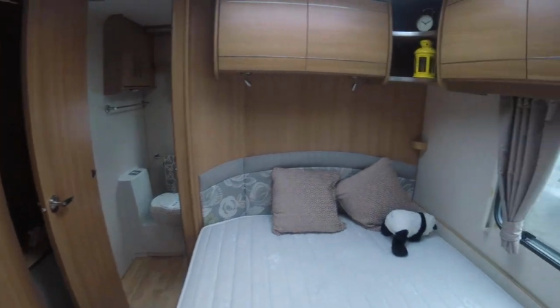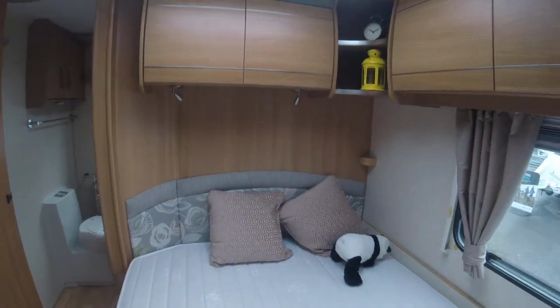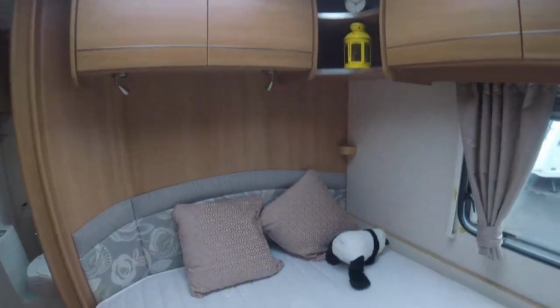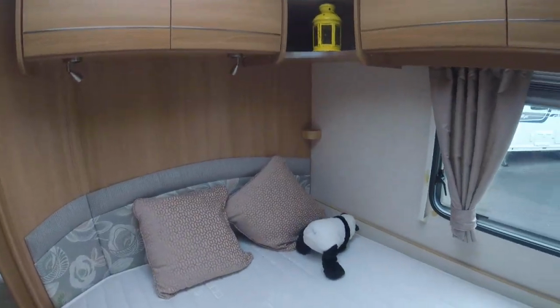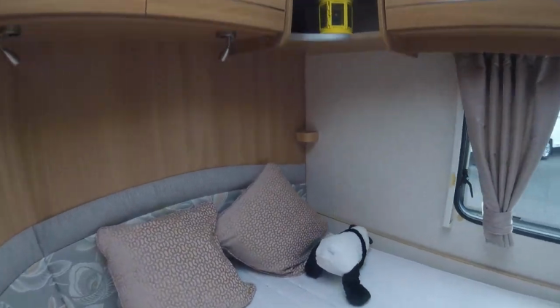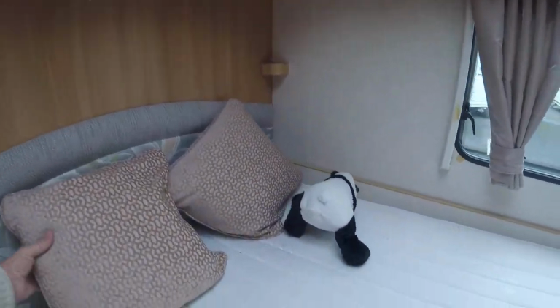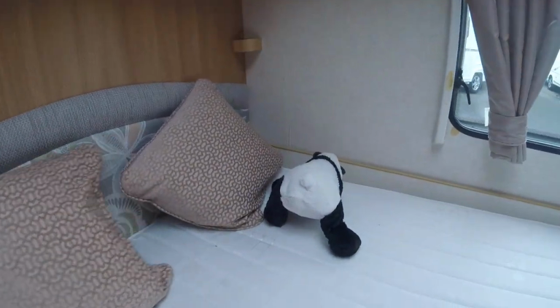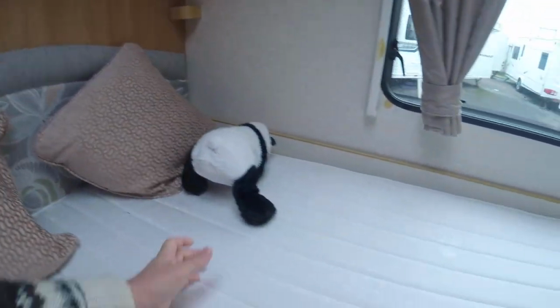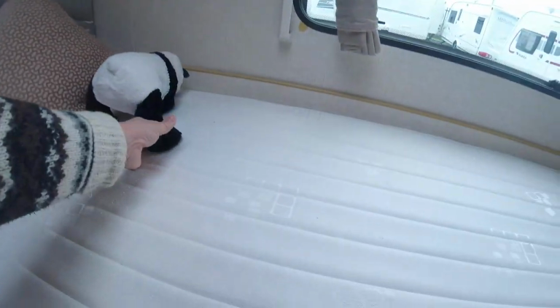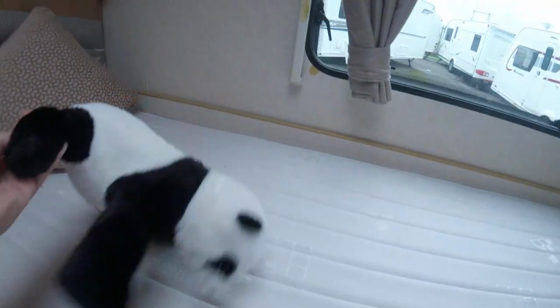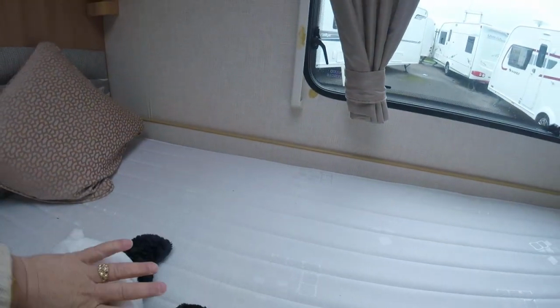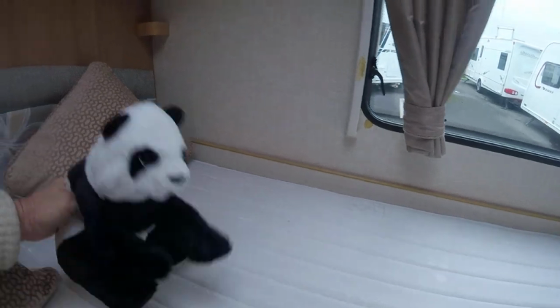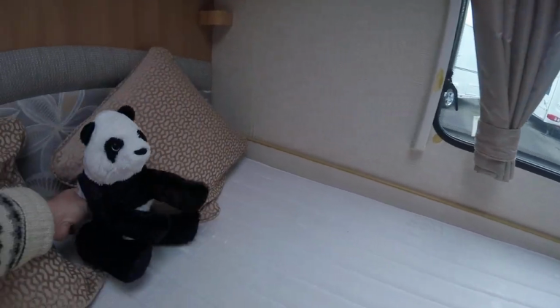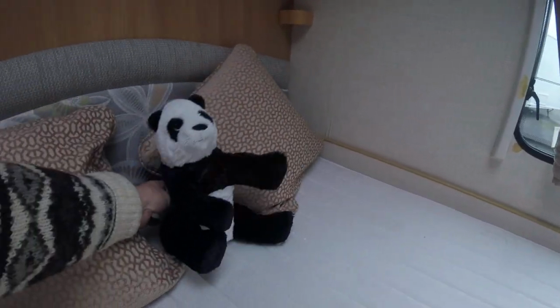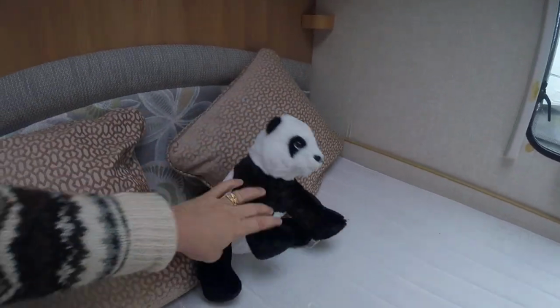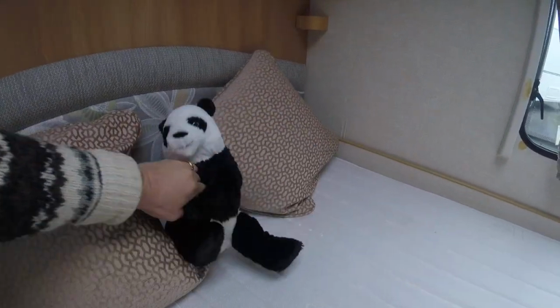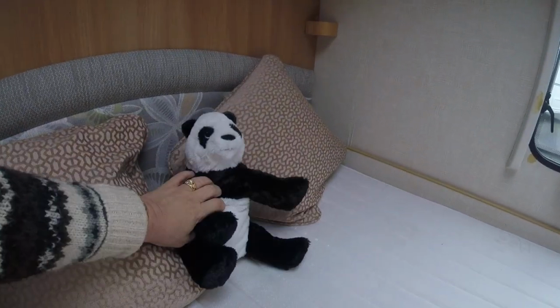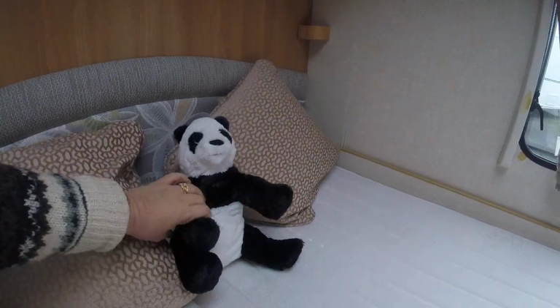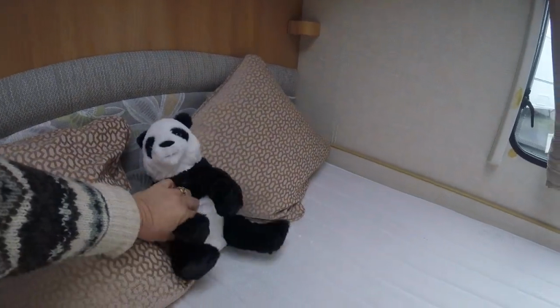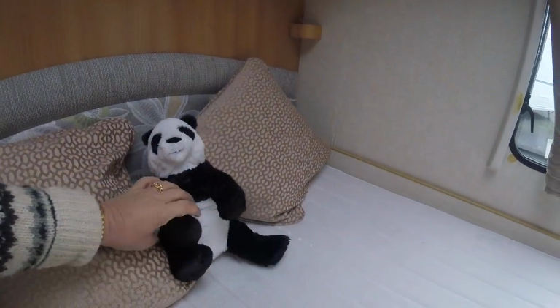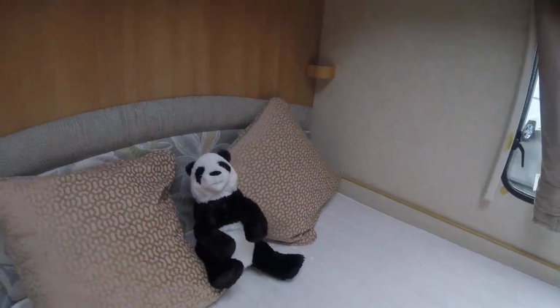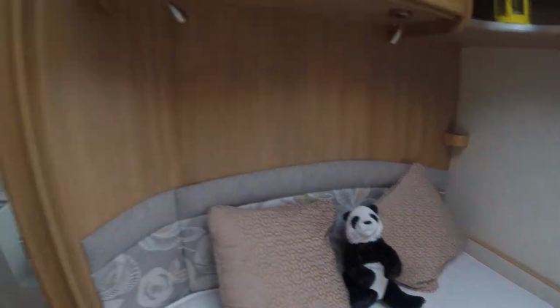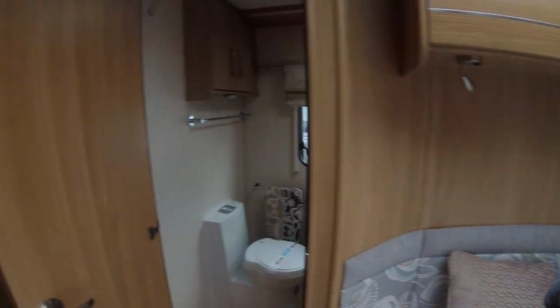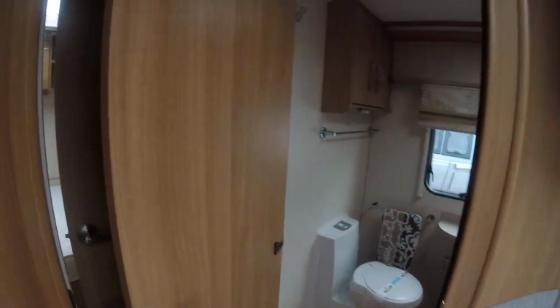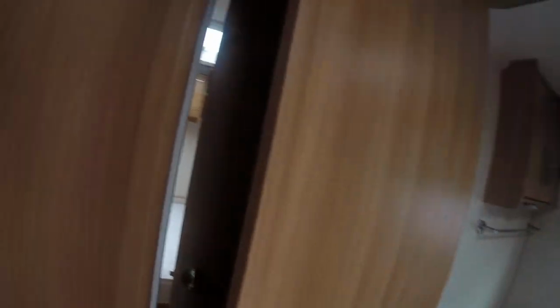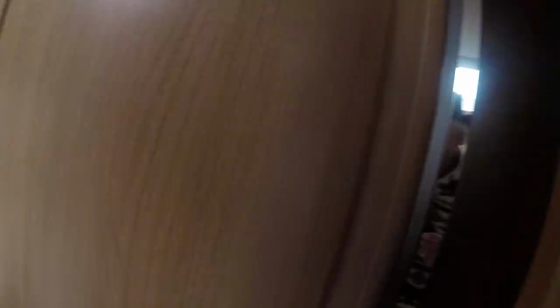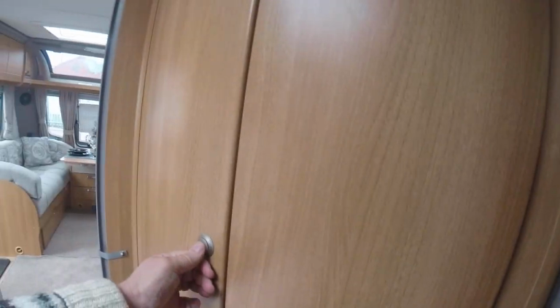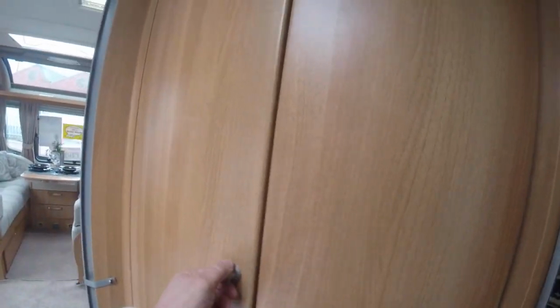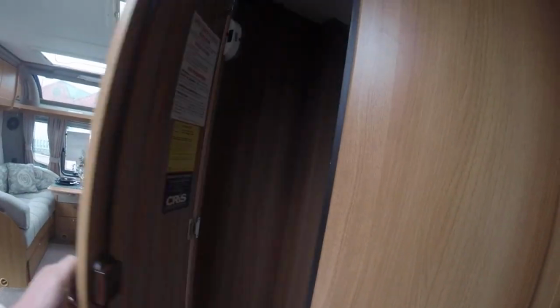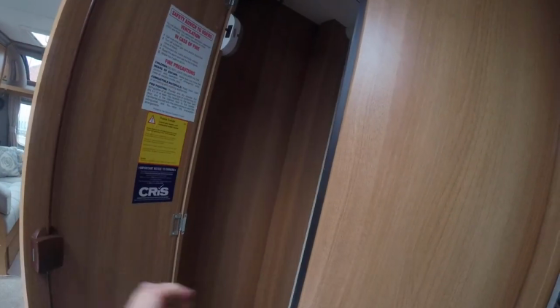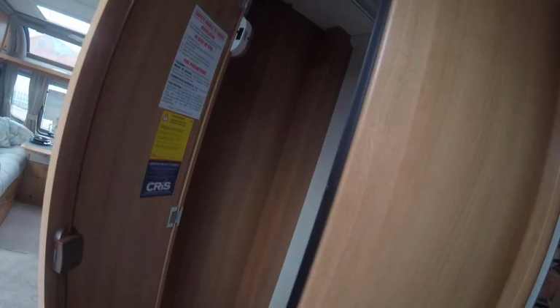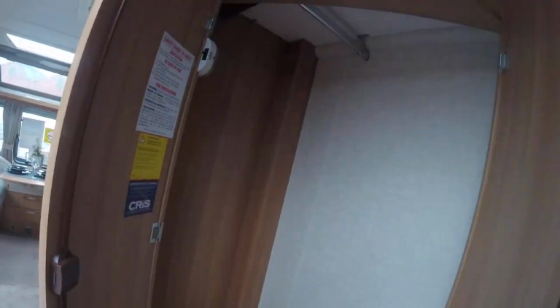Unfortunately, Panda's fallen over — put him back. Large wardrobe with double doors.